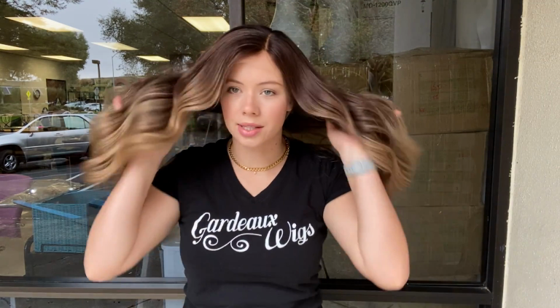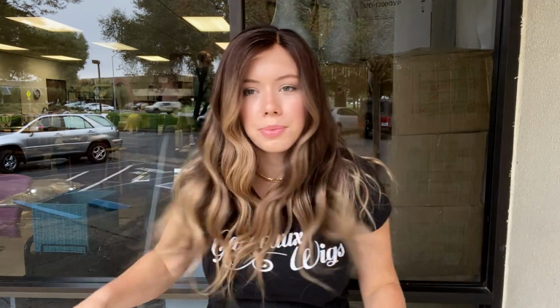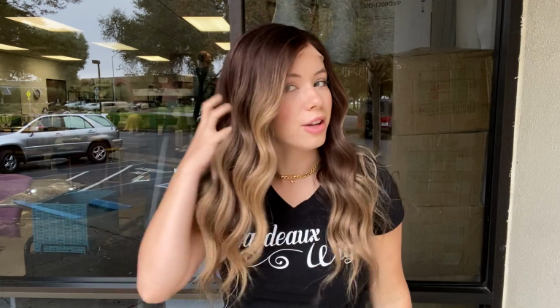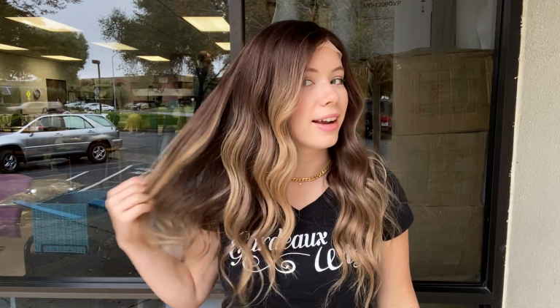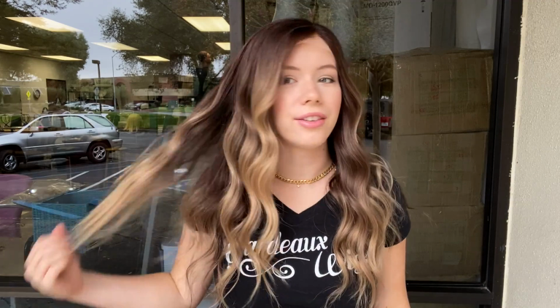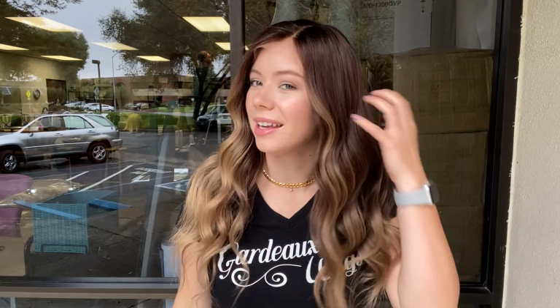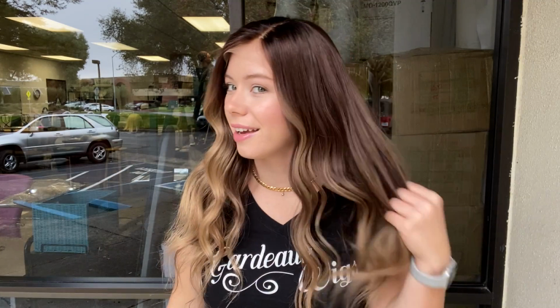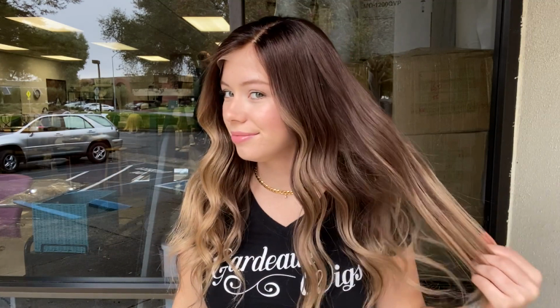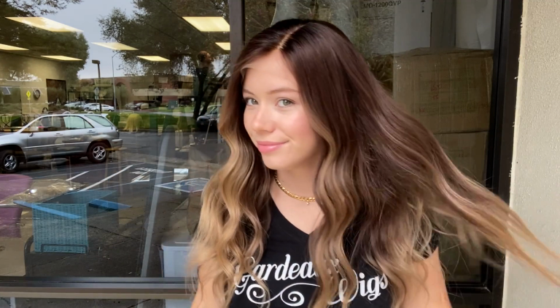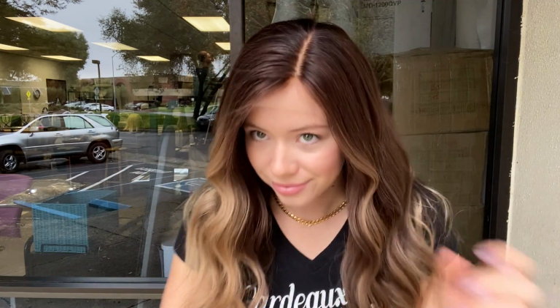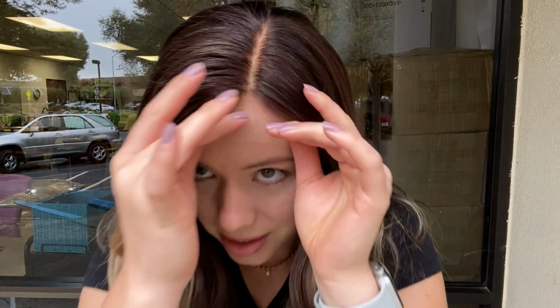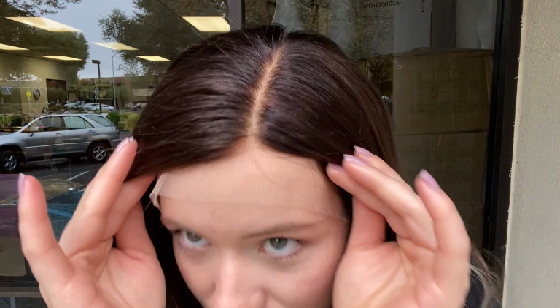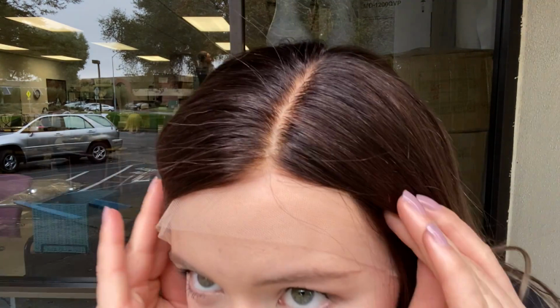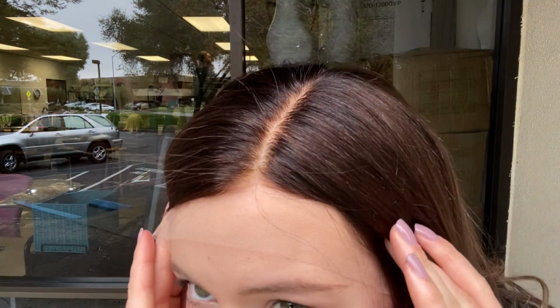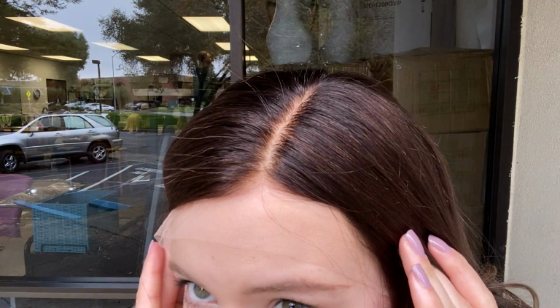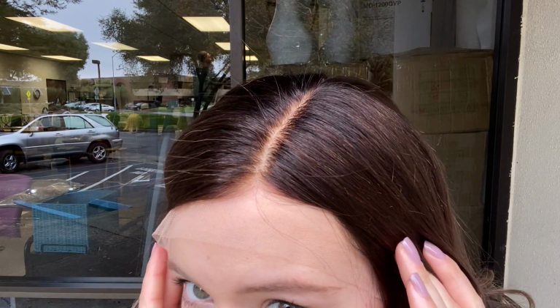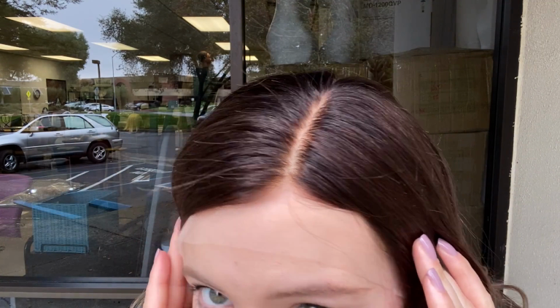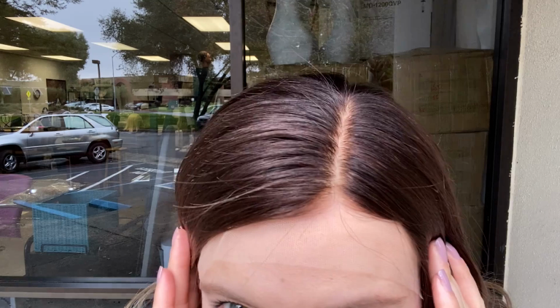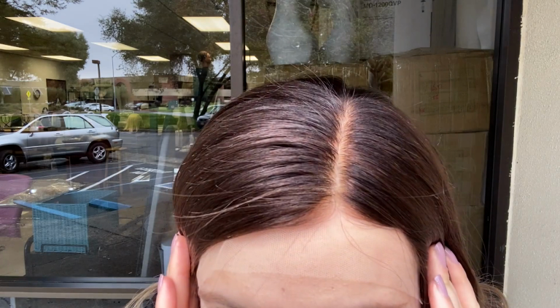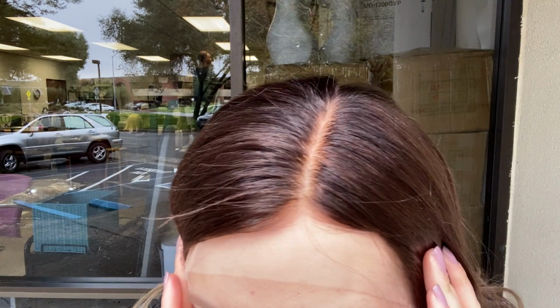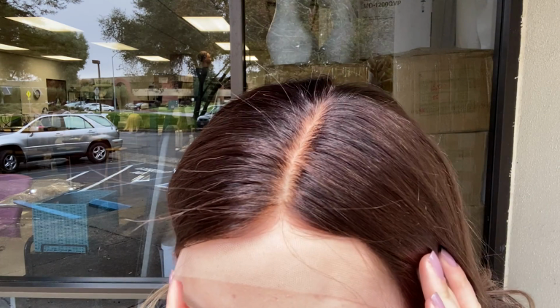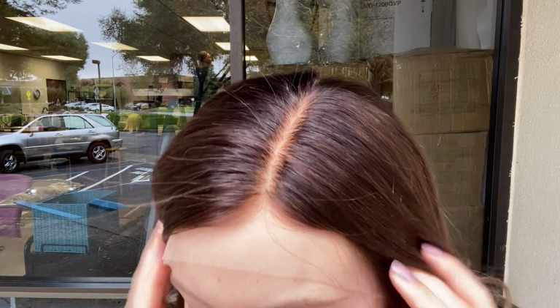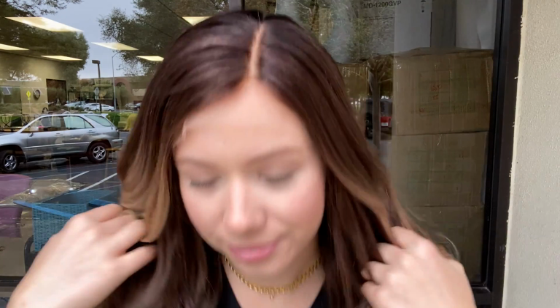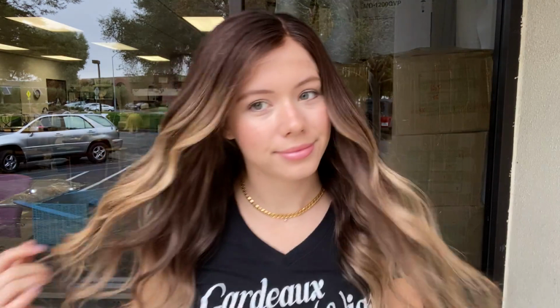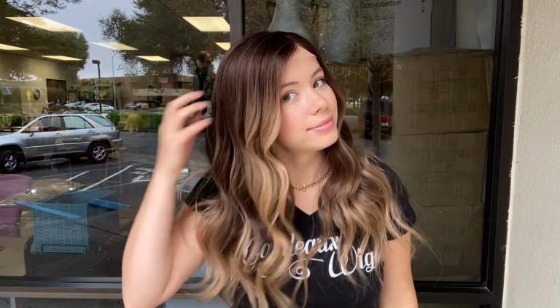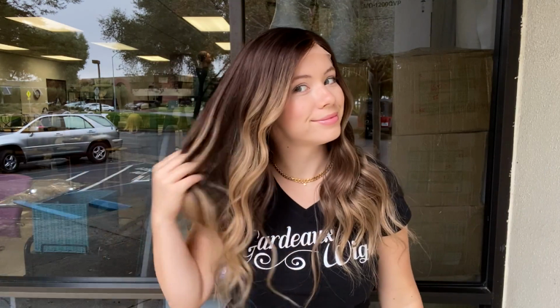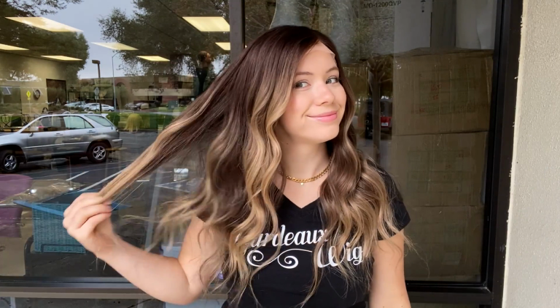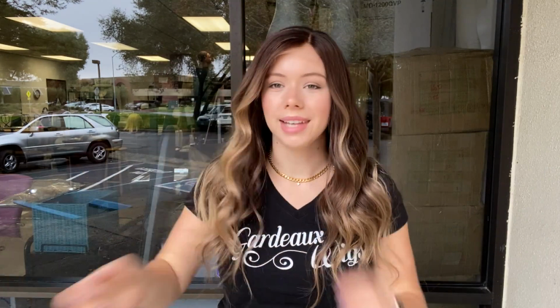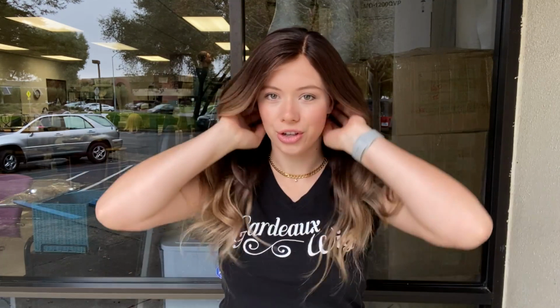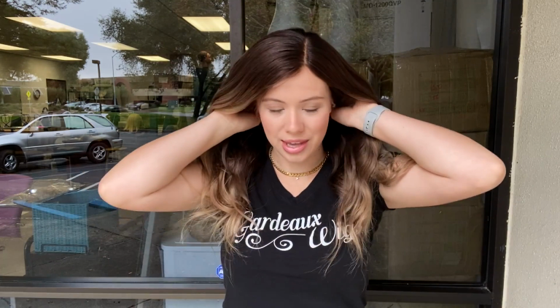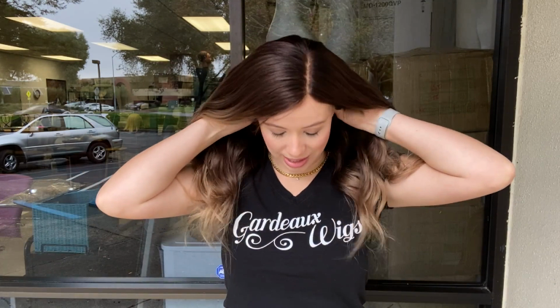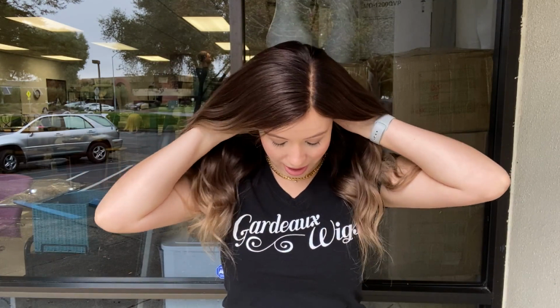It's 100% human hair and fully hand tied. It's got a silk top and lace front and I'll show you the inside of the cap.